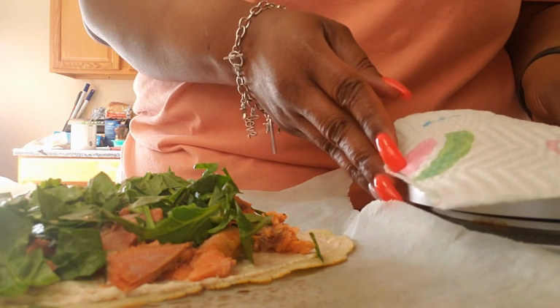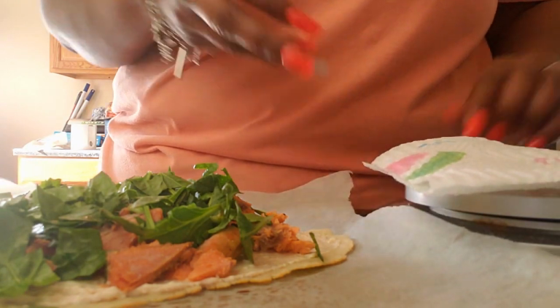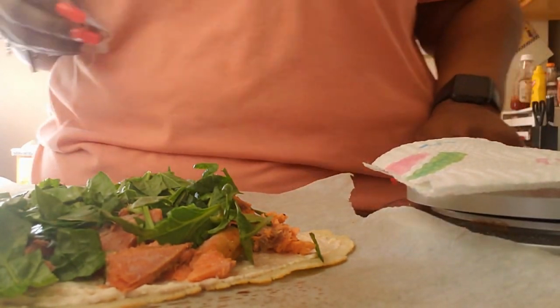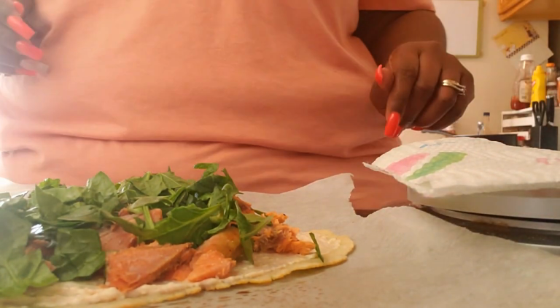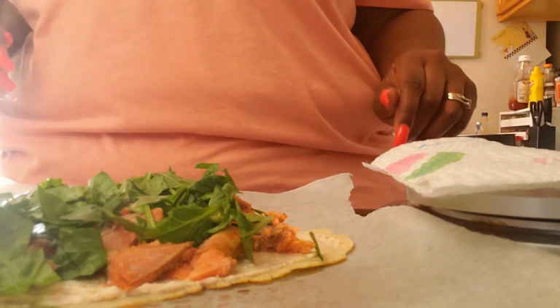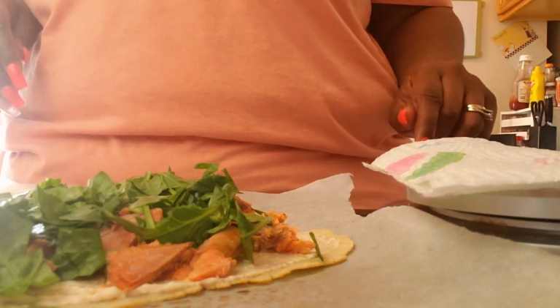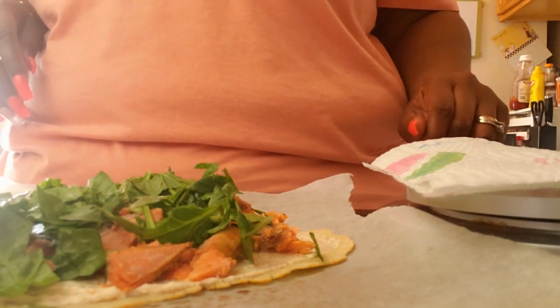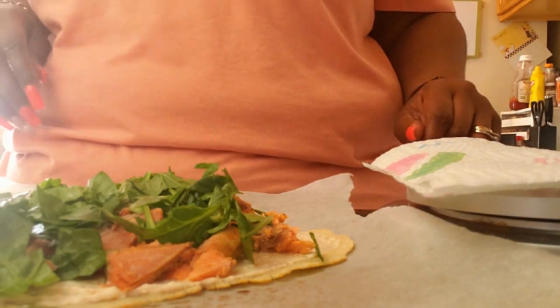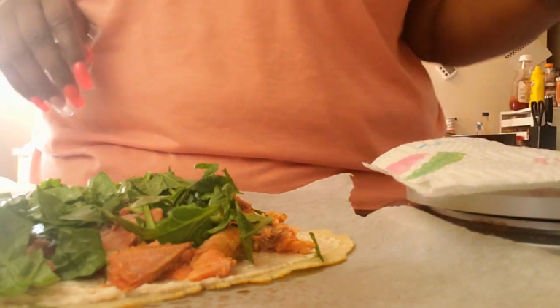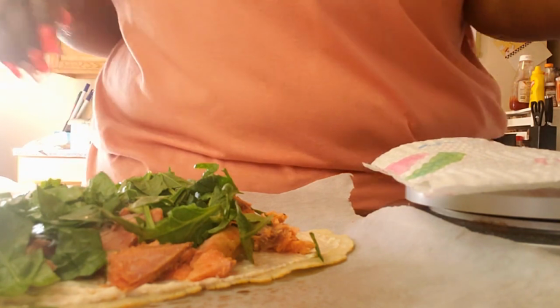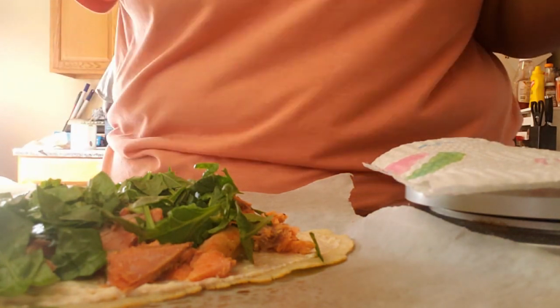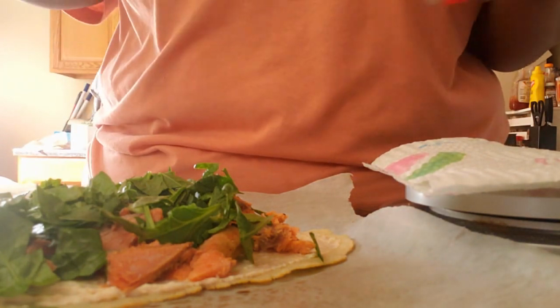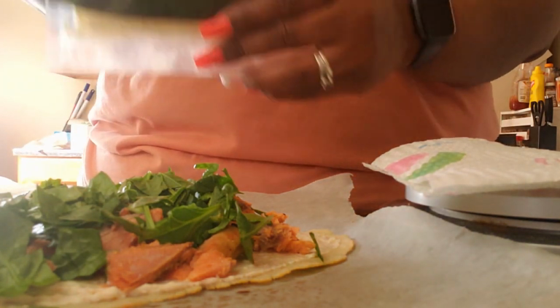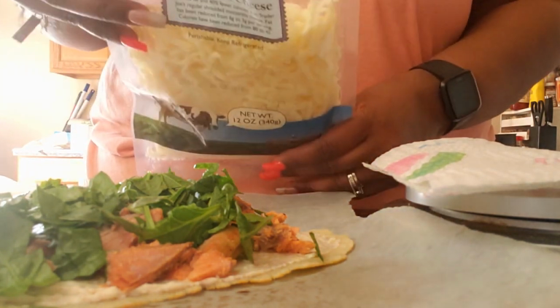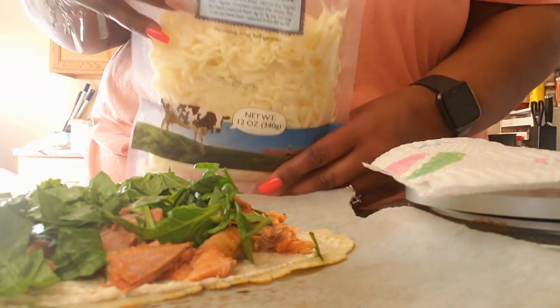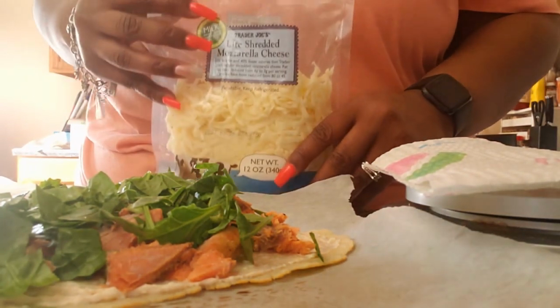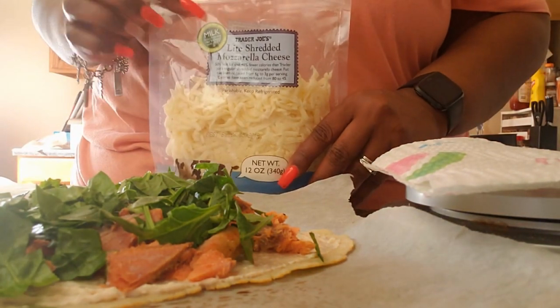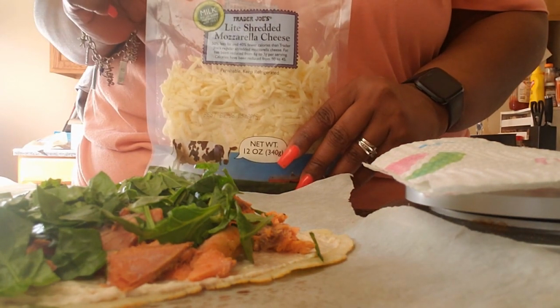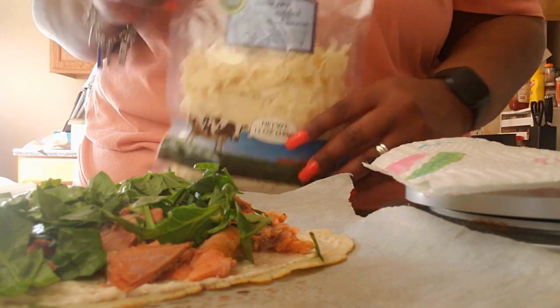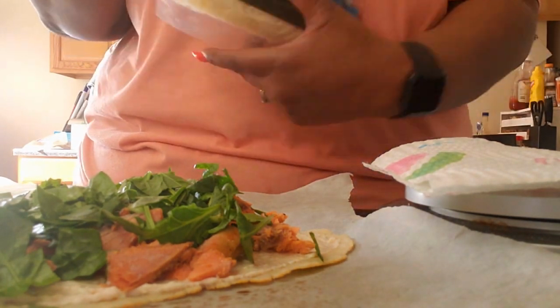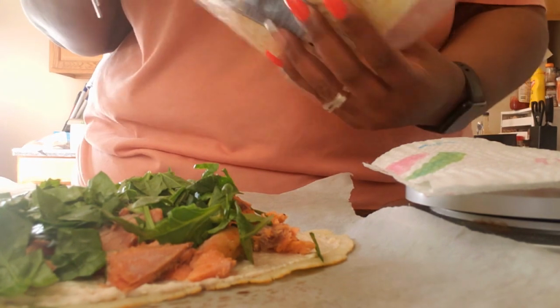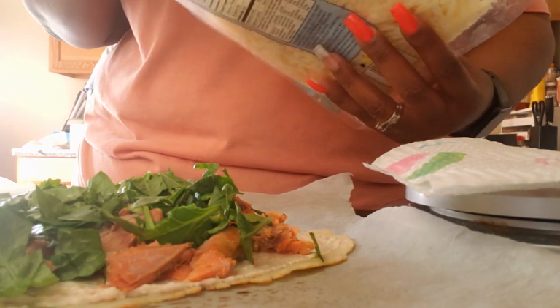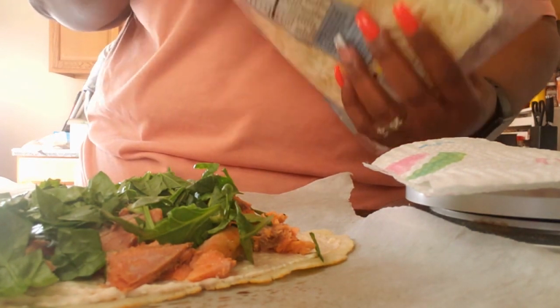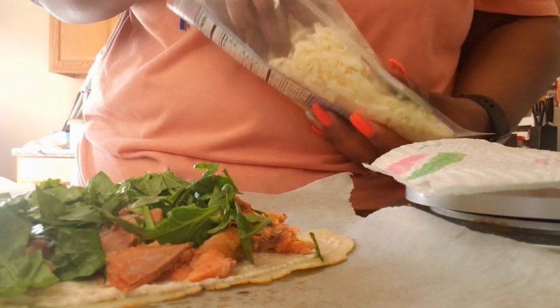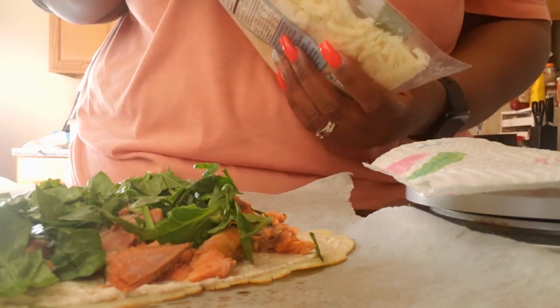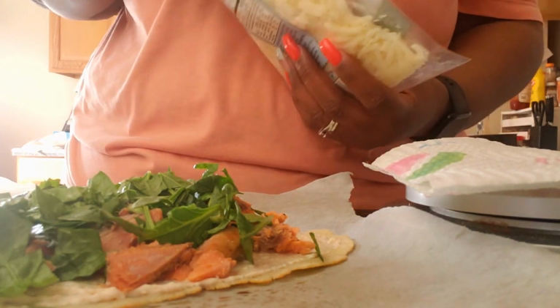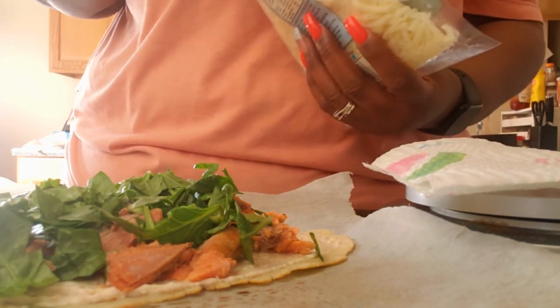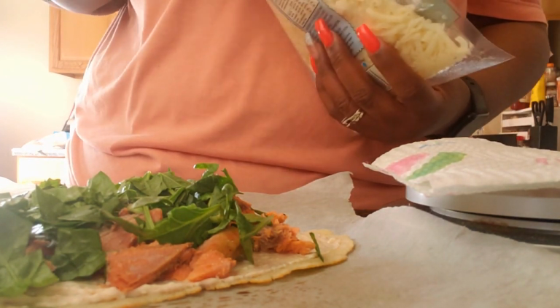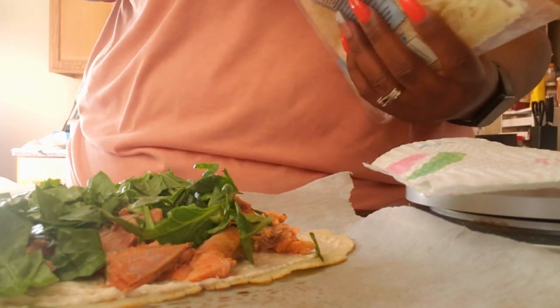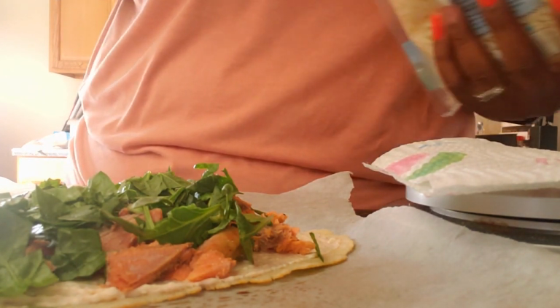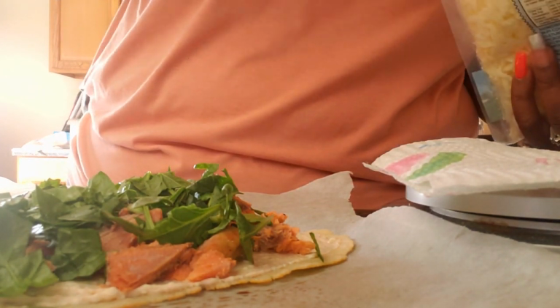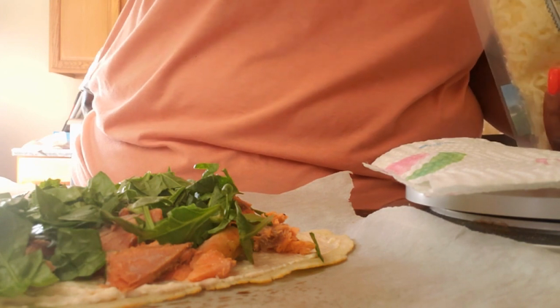I'm going to add some mozzarella cheese — just one ounce. The mozzarella cheese I use is the Trader Joe's light mozzarella and it's one point.